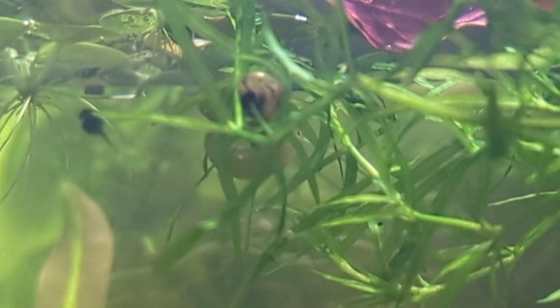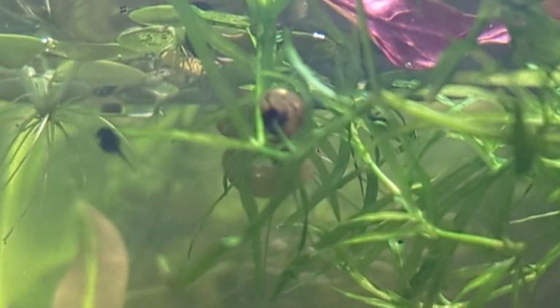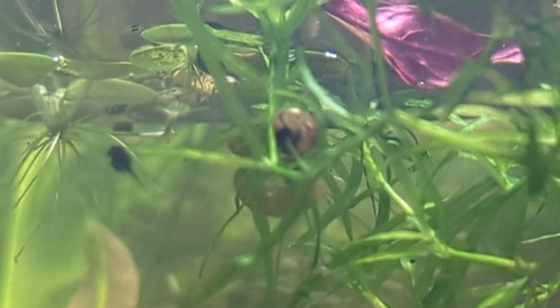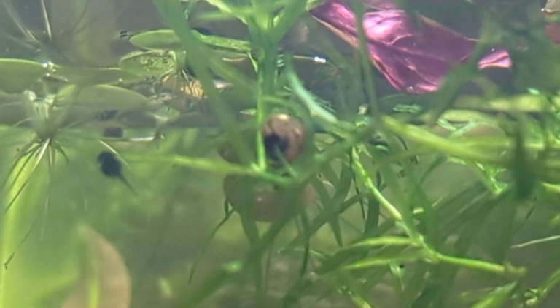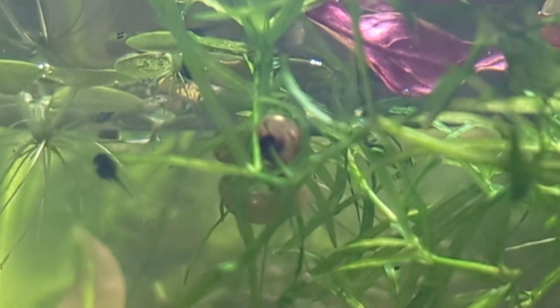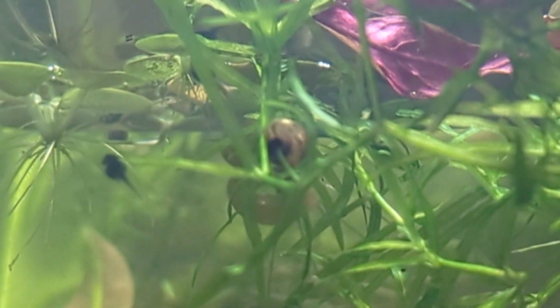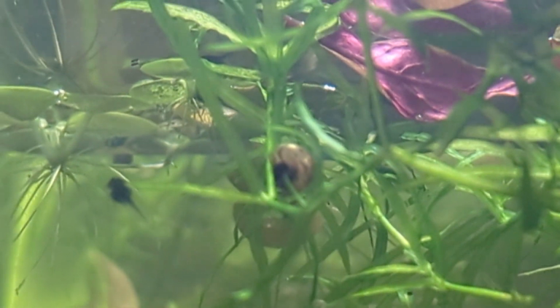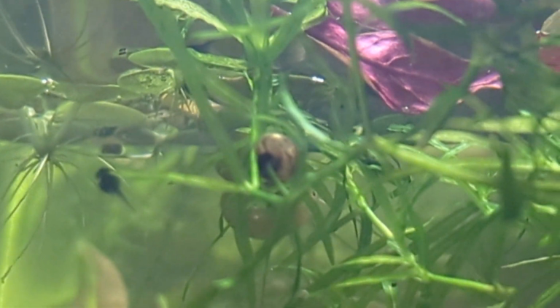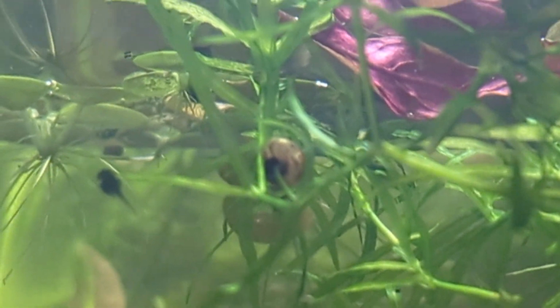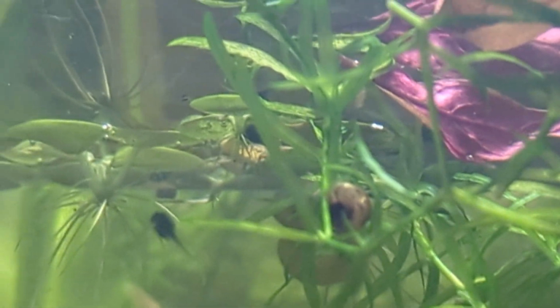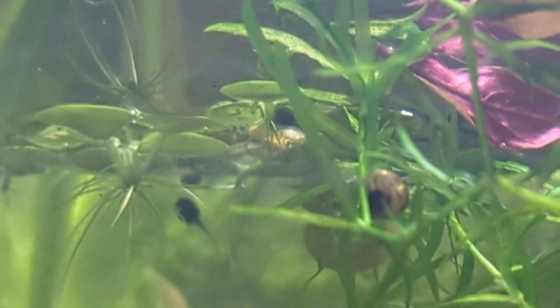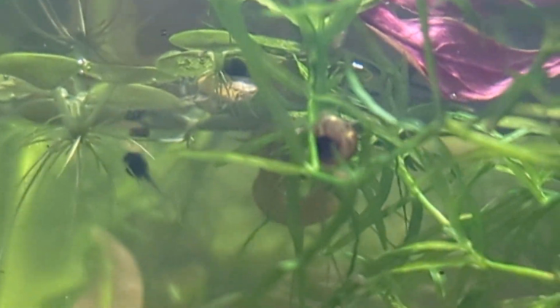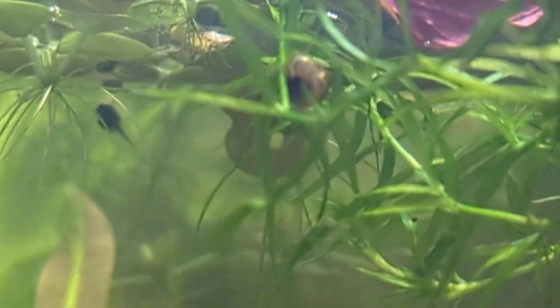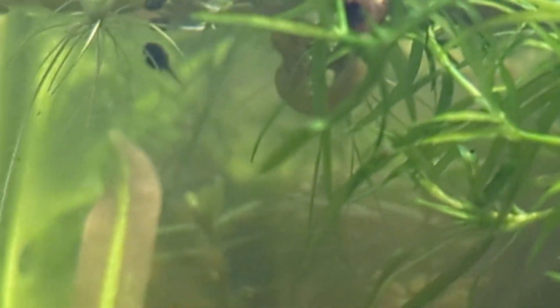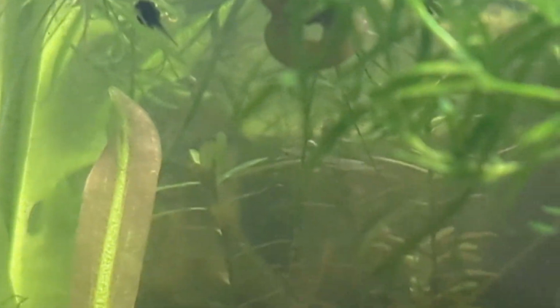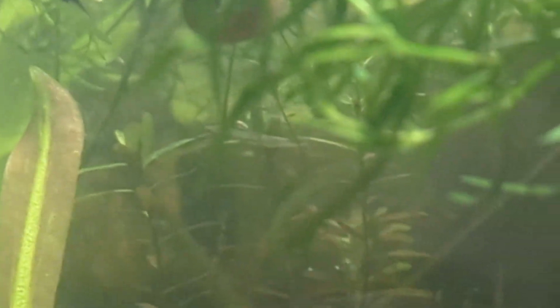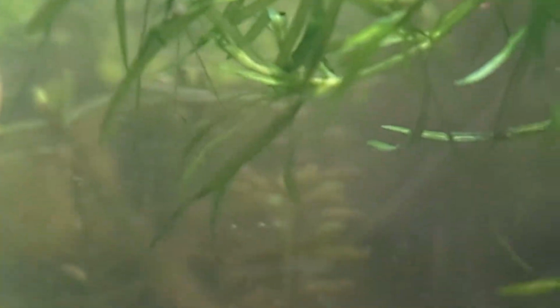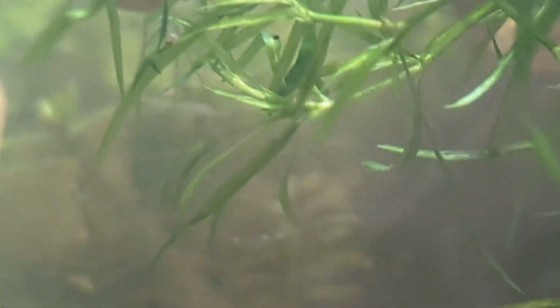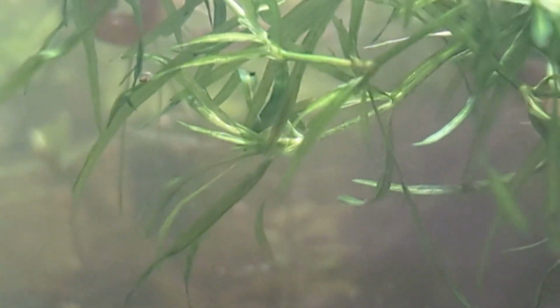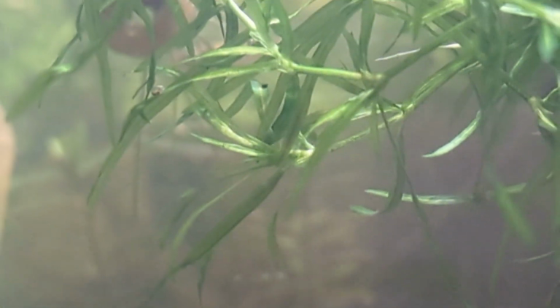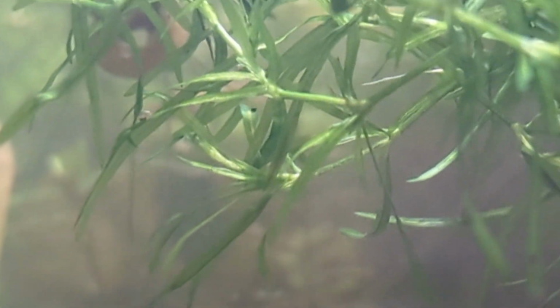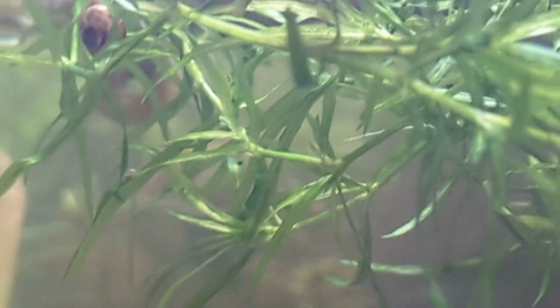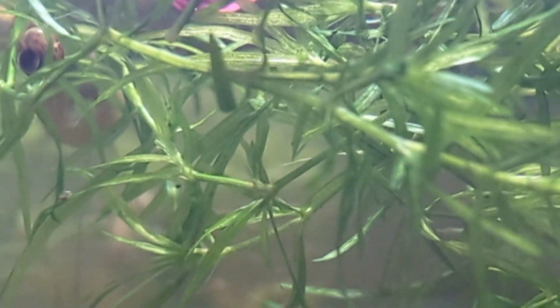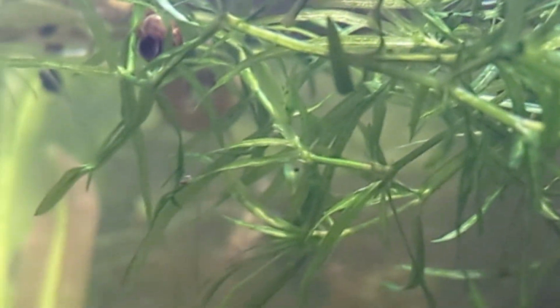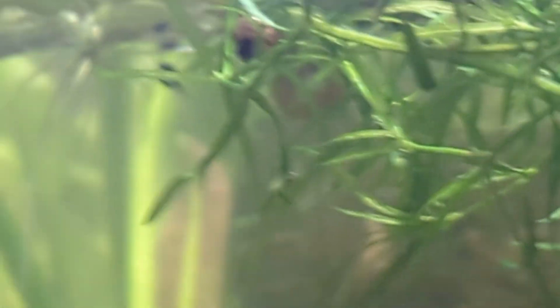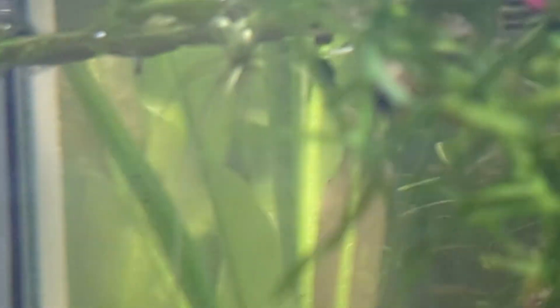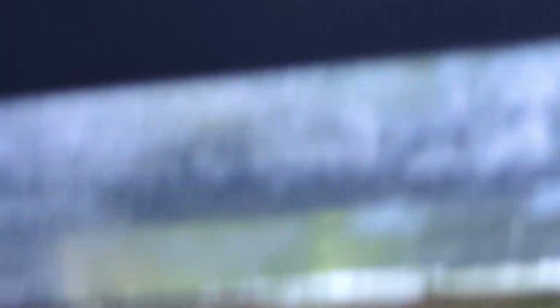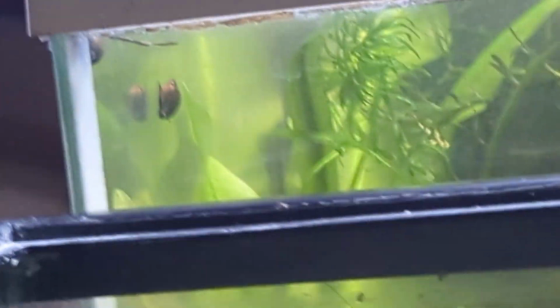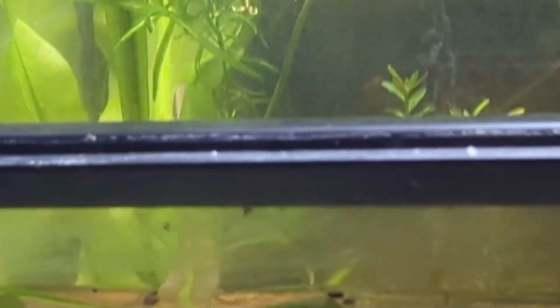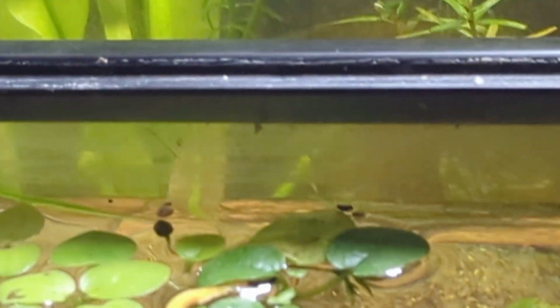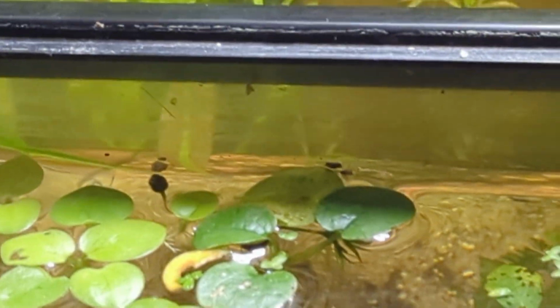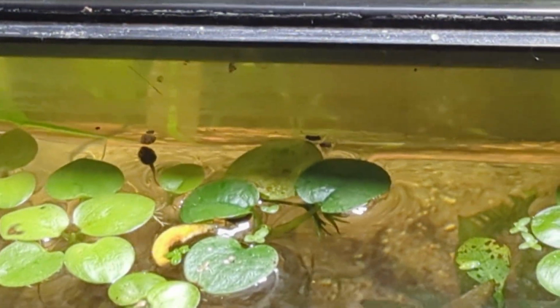I'm going to try and remove these ram's horn snails. I just don't think they quite belong in this North American setup.